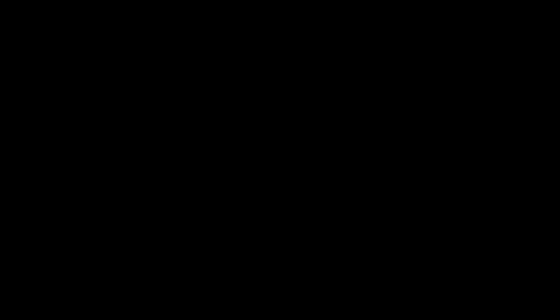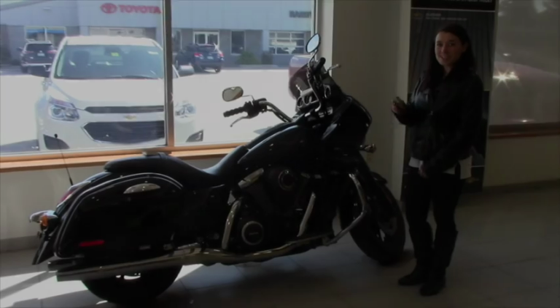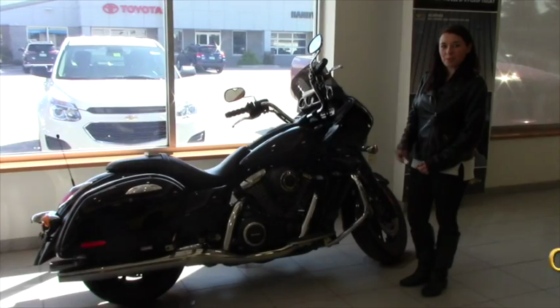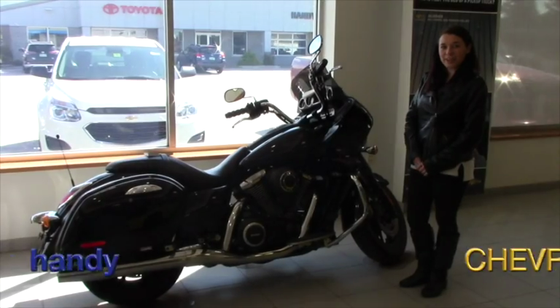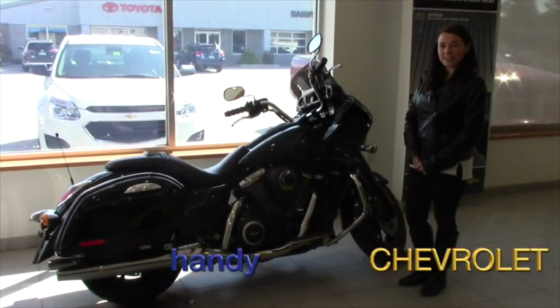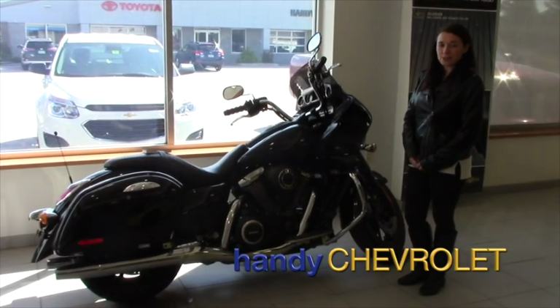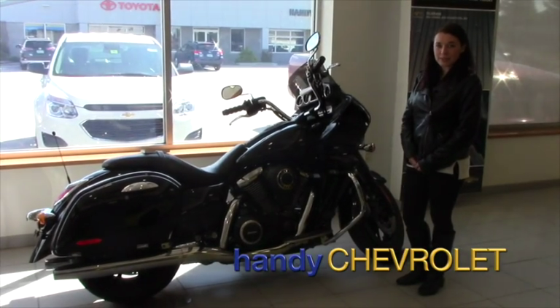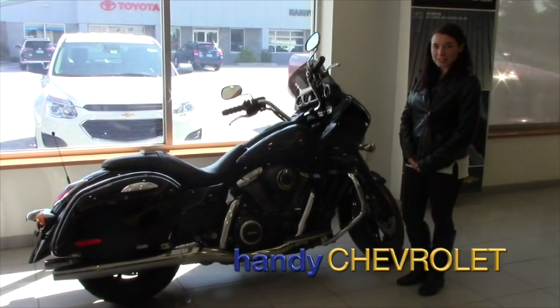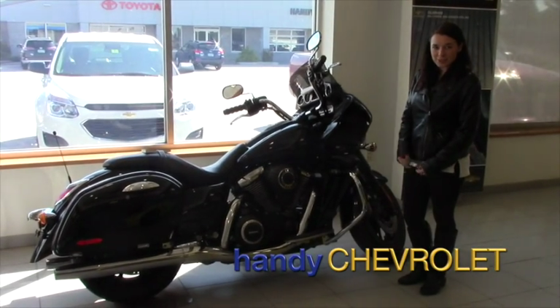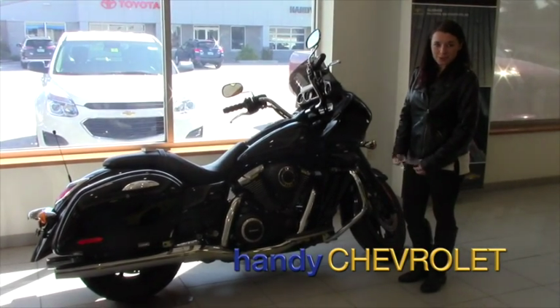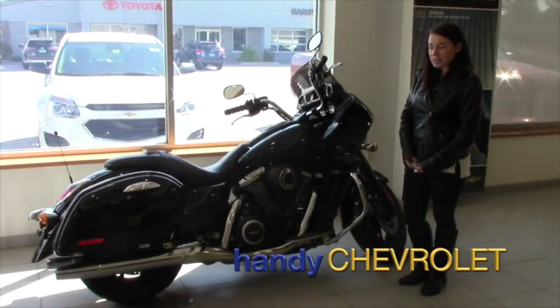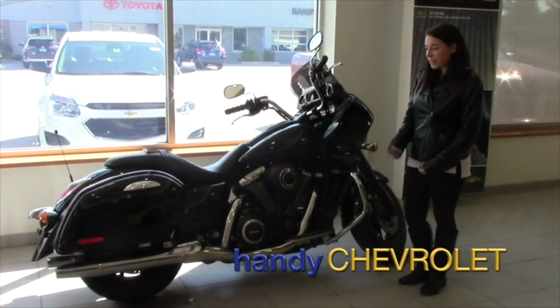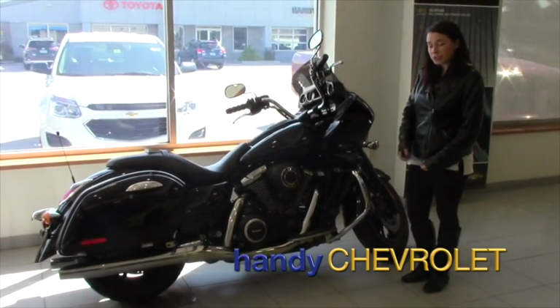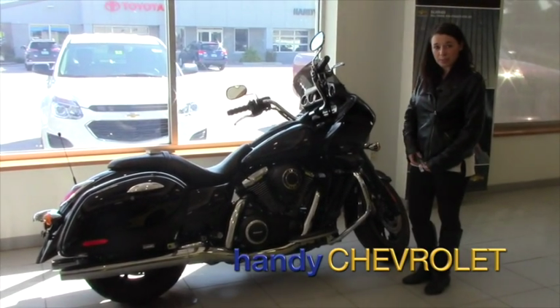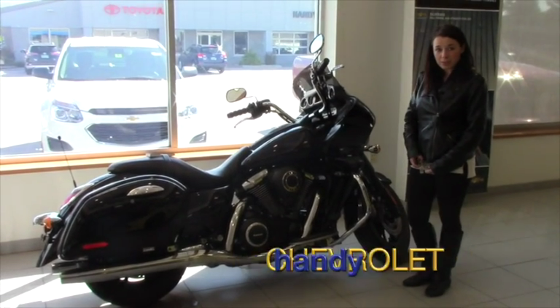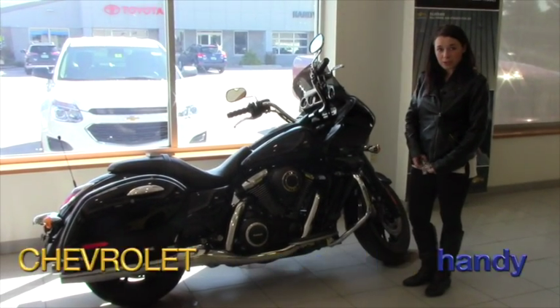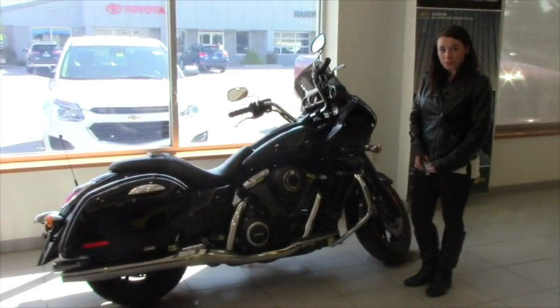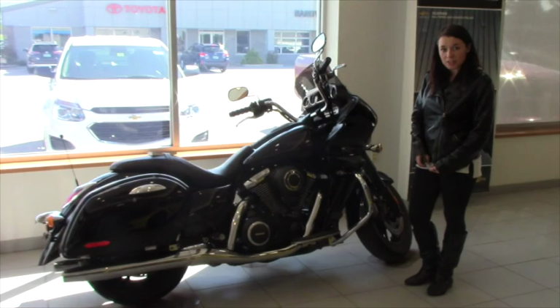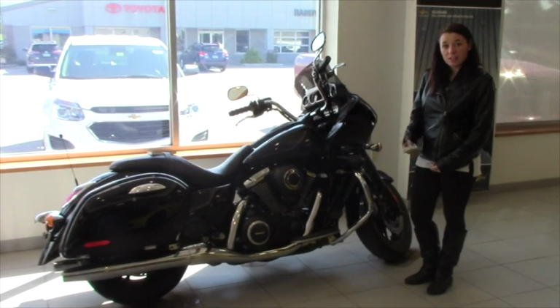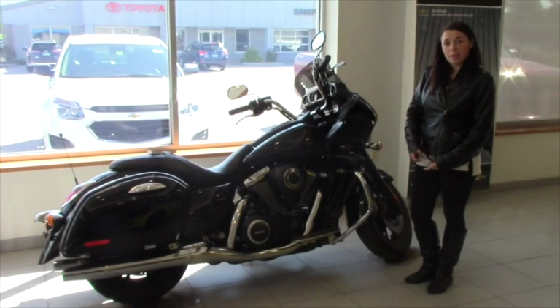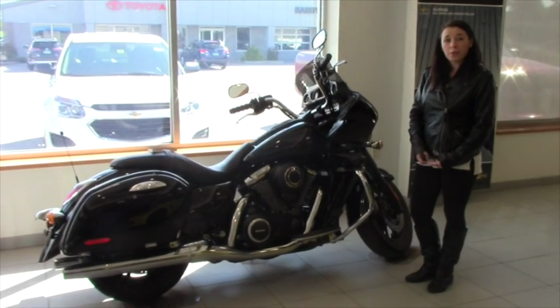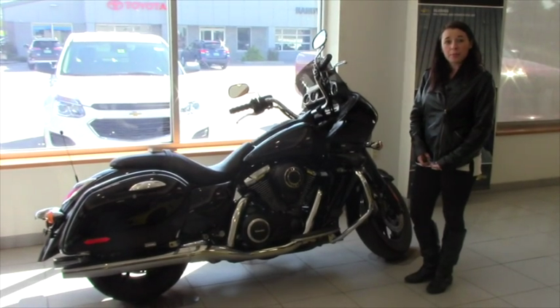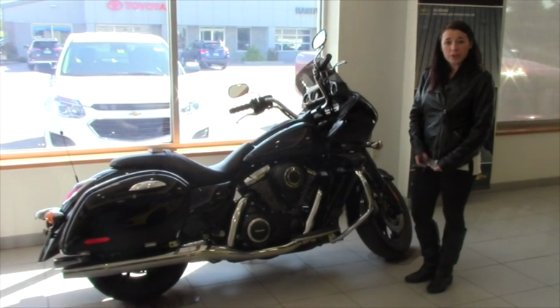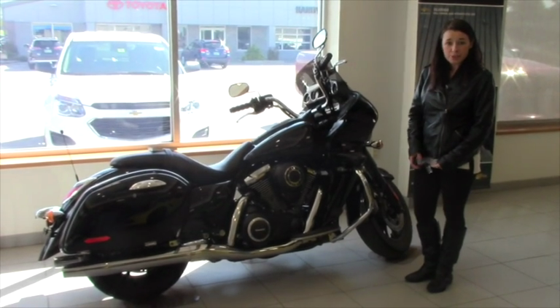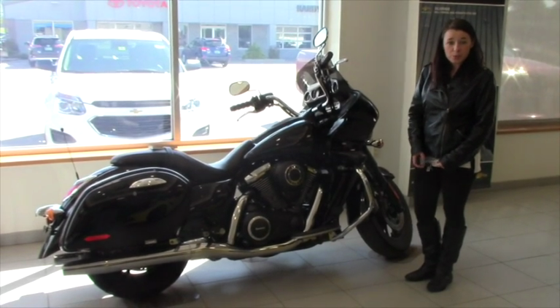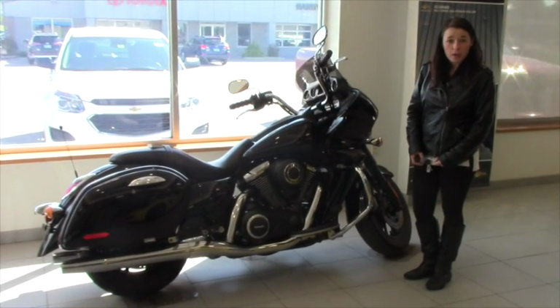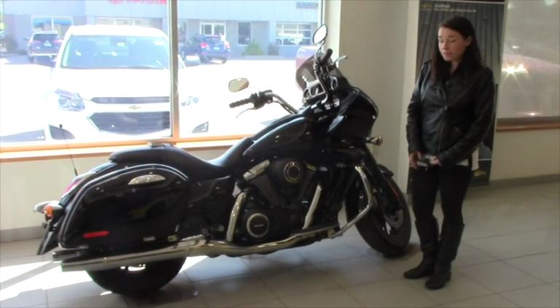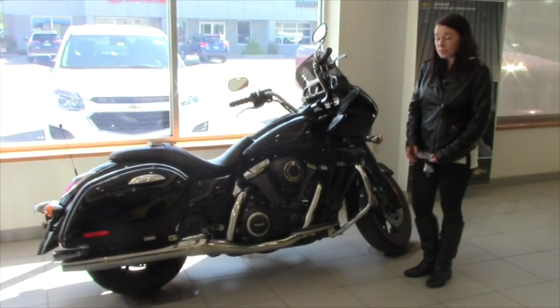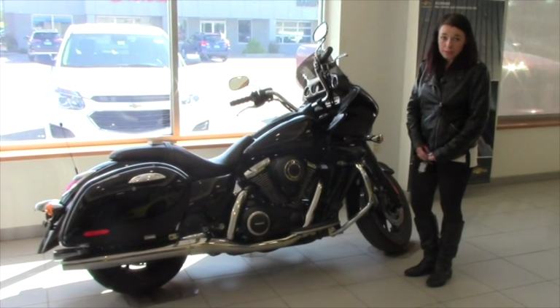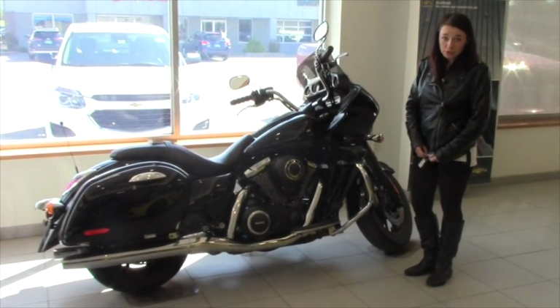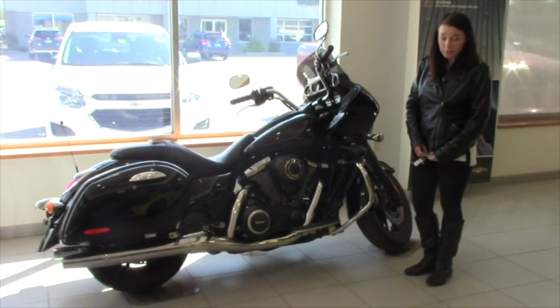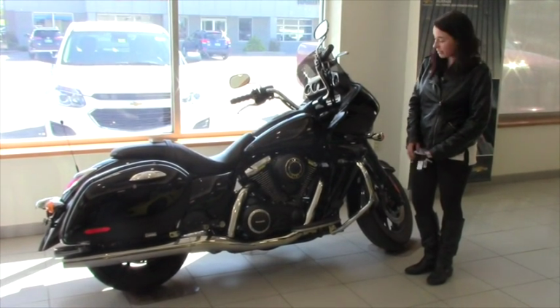Hi John, Sam over here at Handy. Just wanted to take a minute to introduce myself and kind of show you the bike a little bit closer. I know one of your main questions was what if it had been dropped or anything.